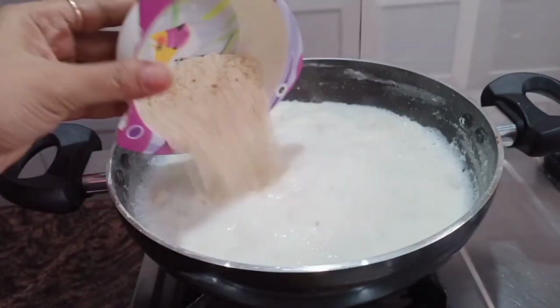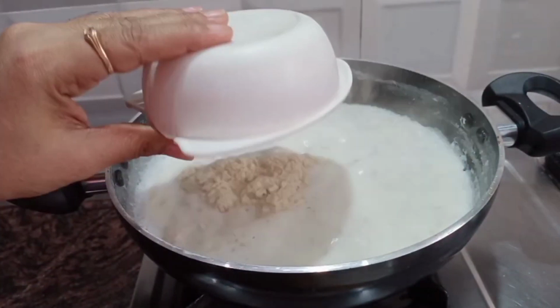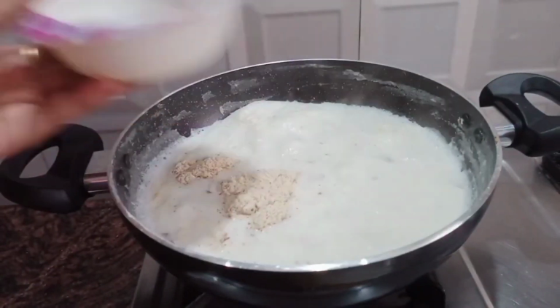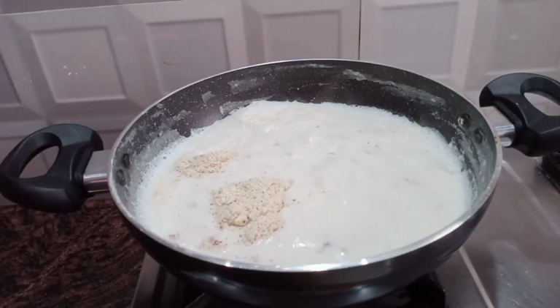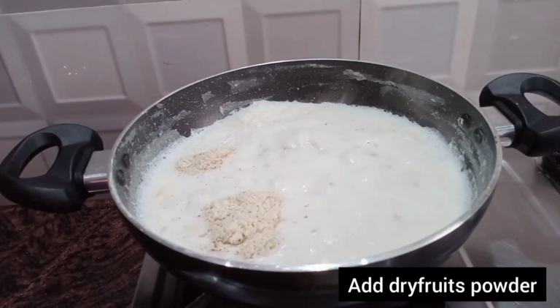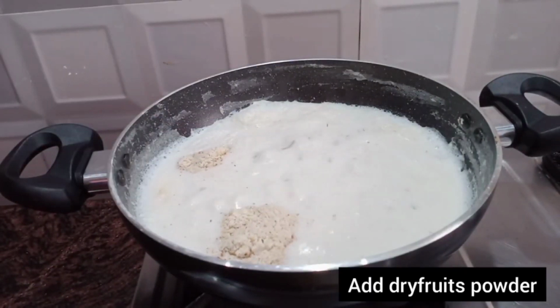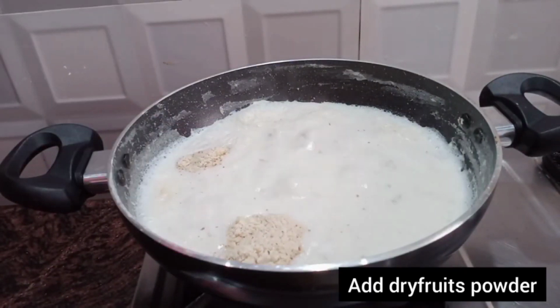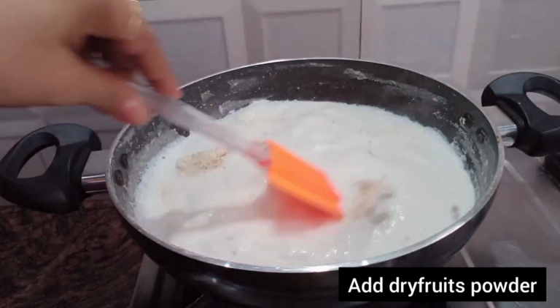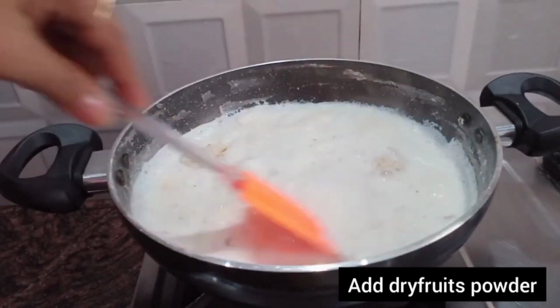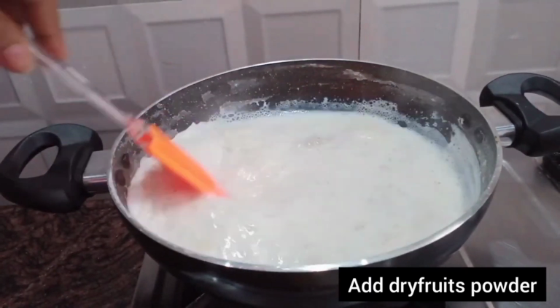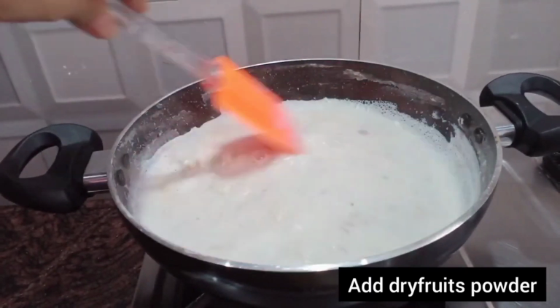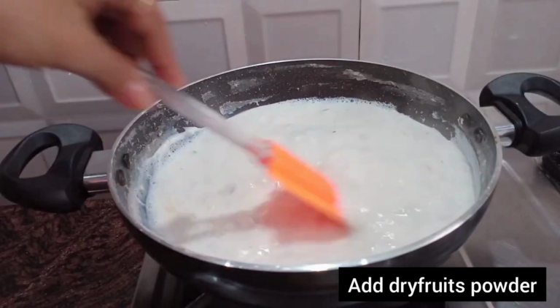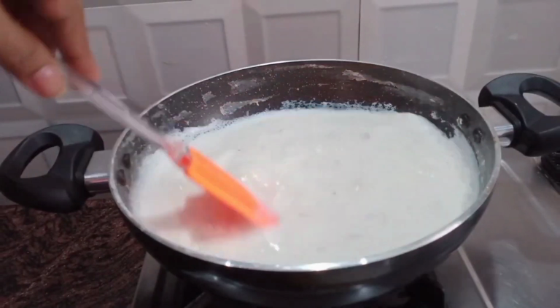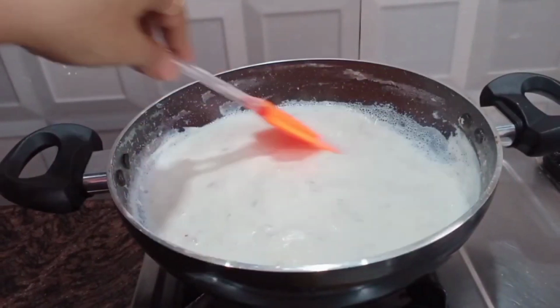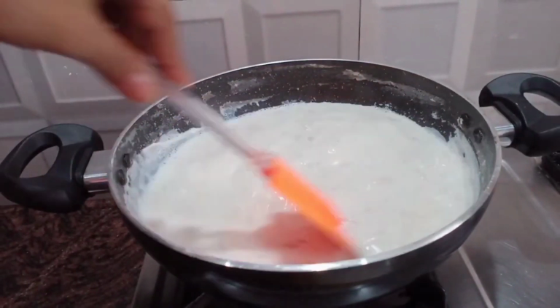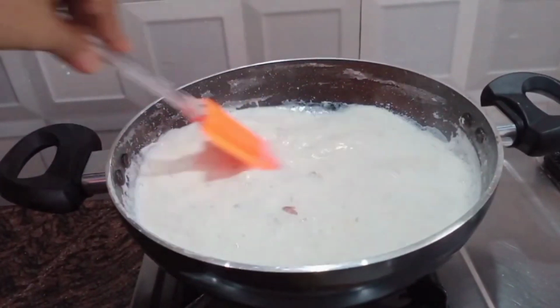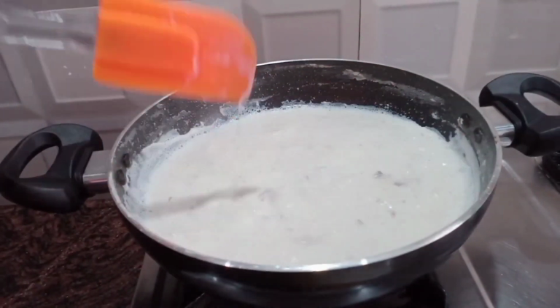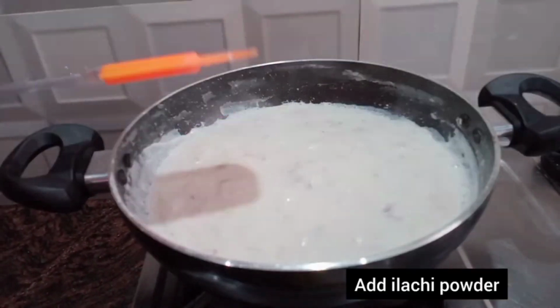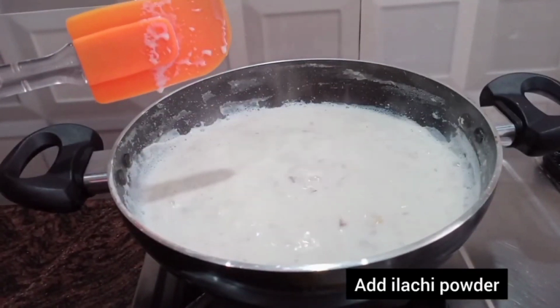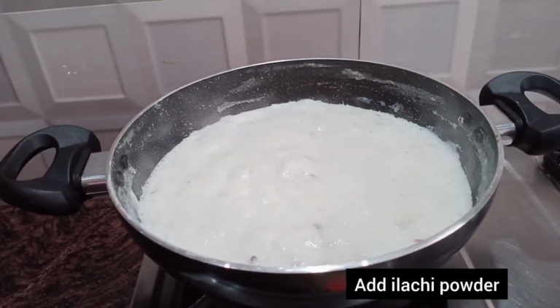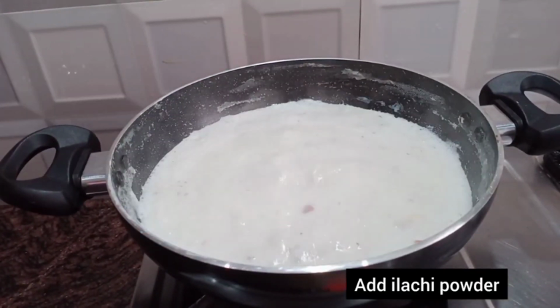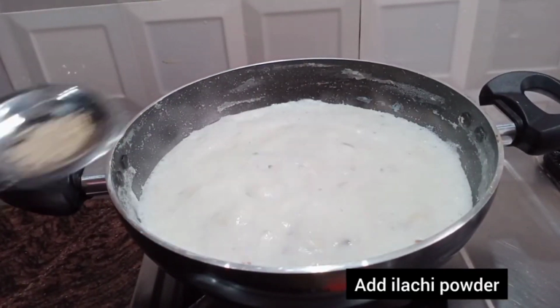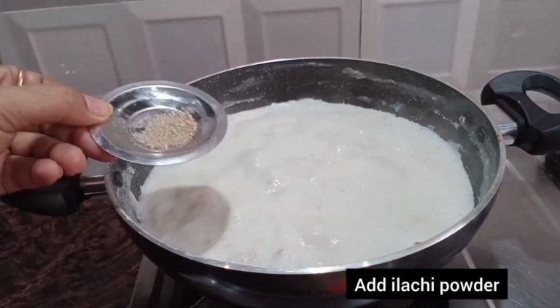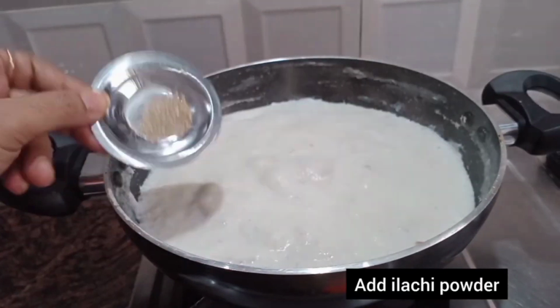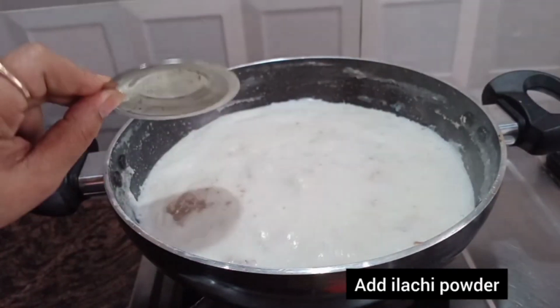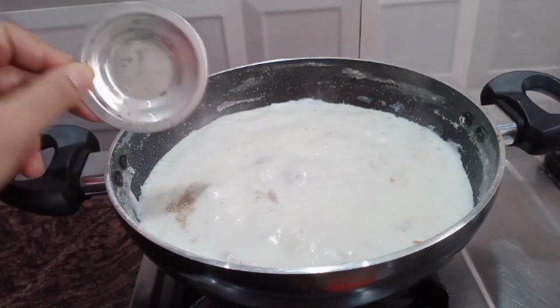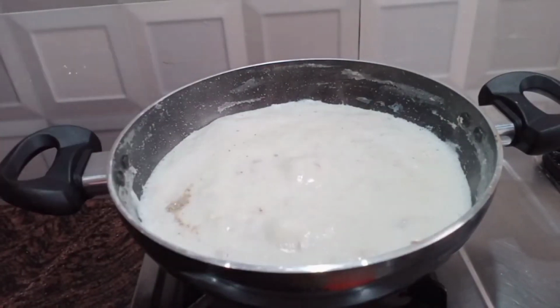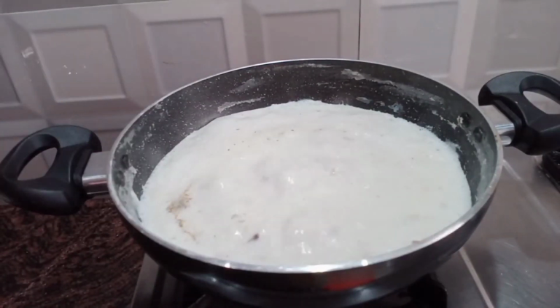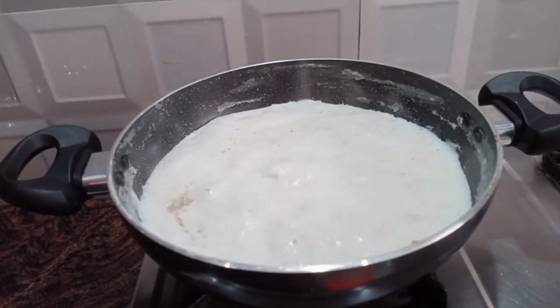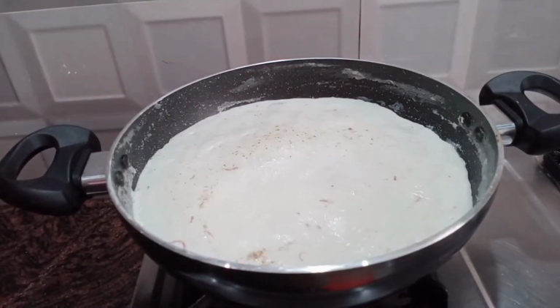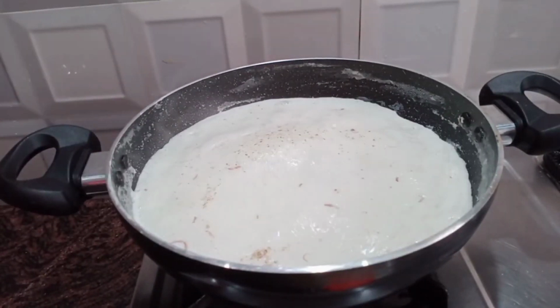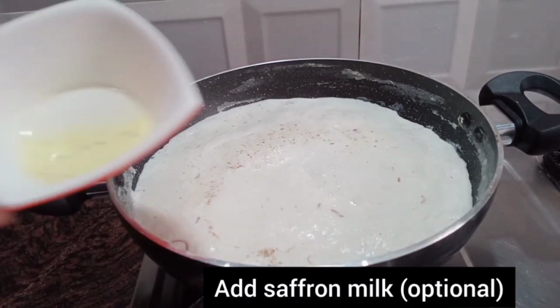We have to scrape the dry fruit powder and cut it out. Next,